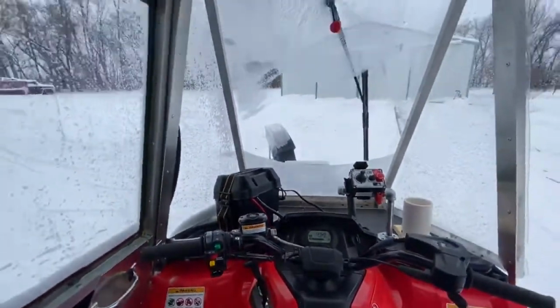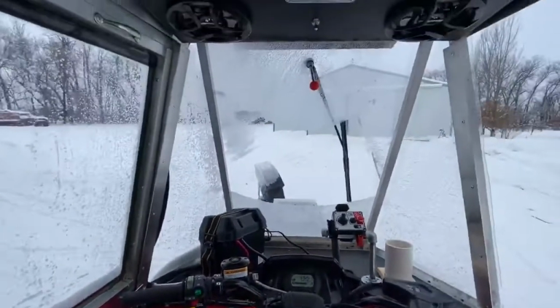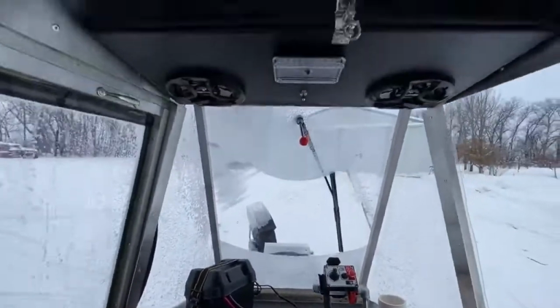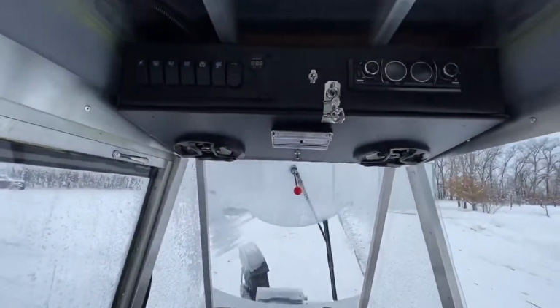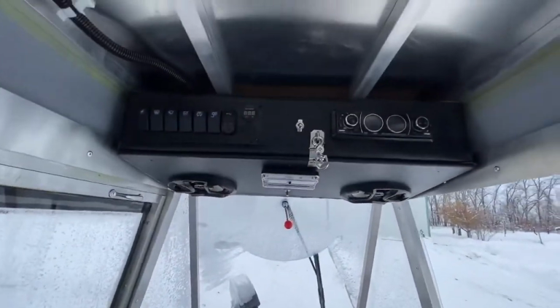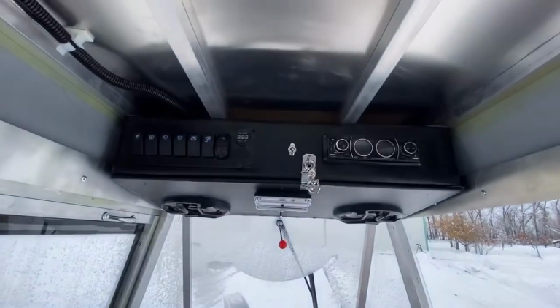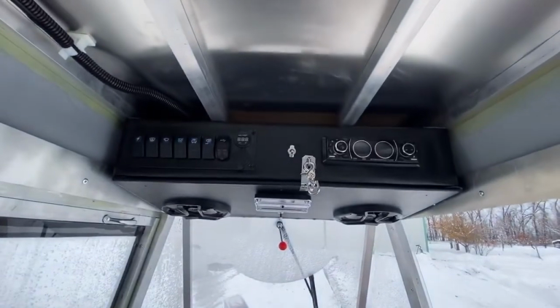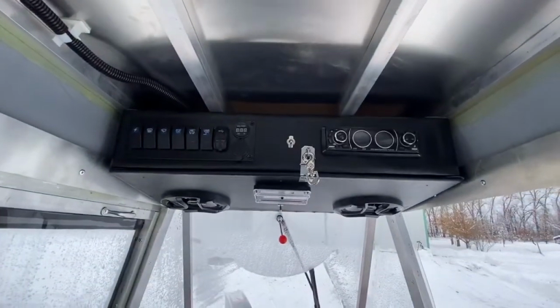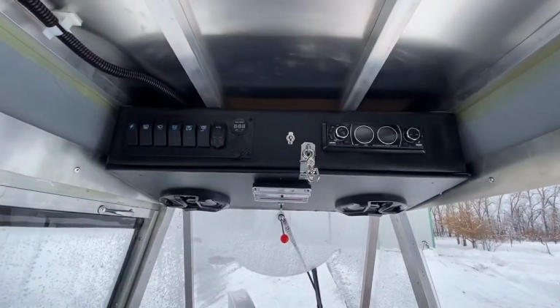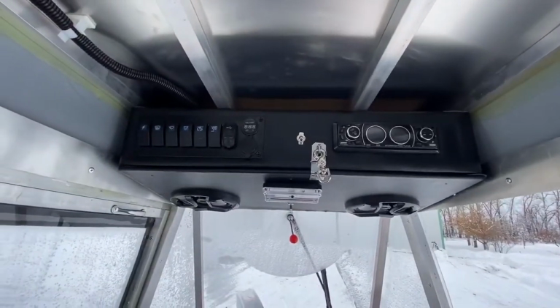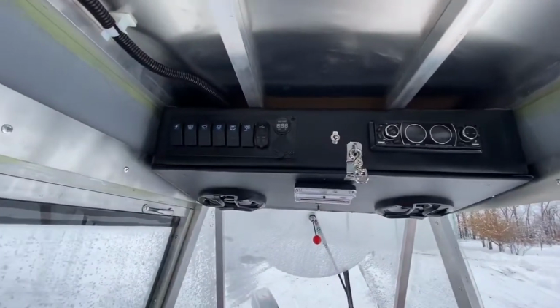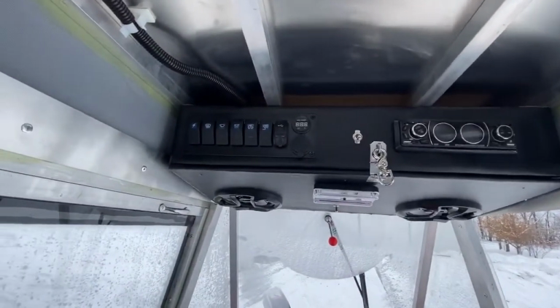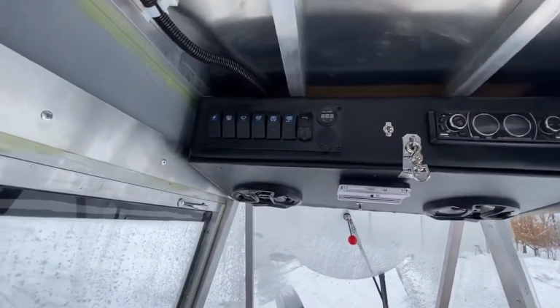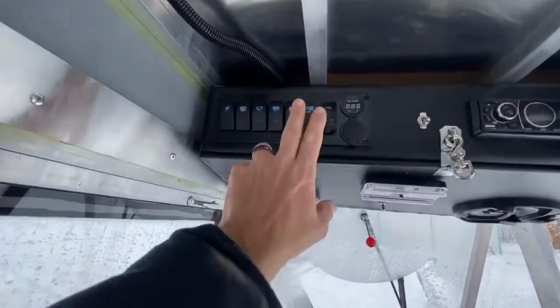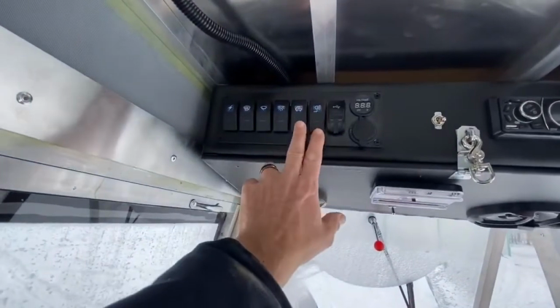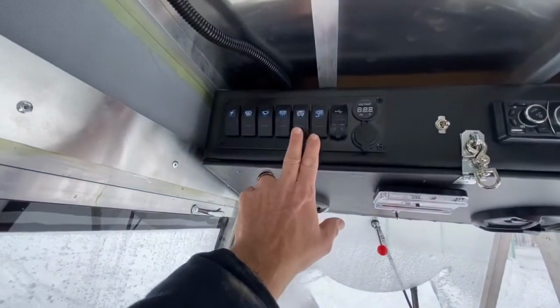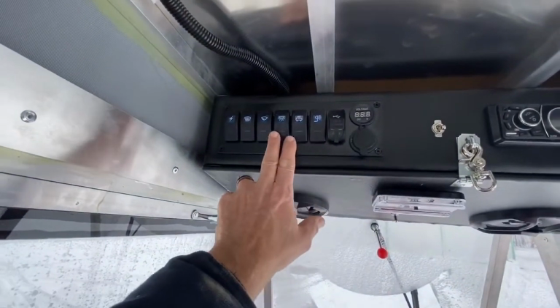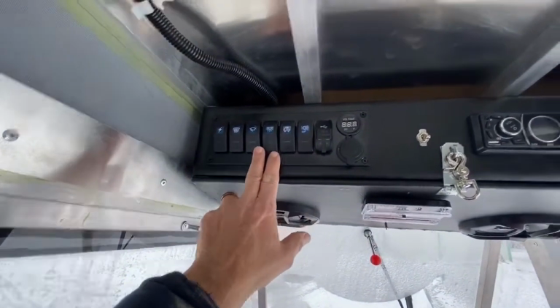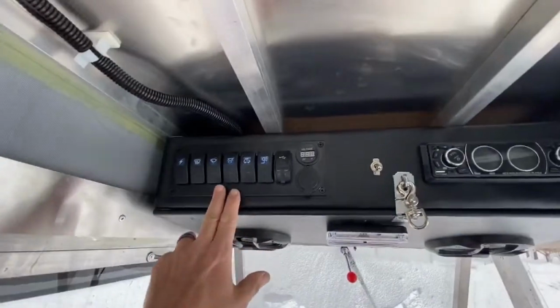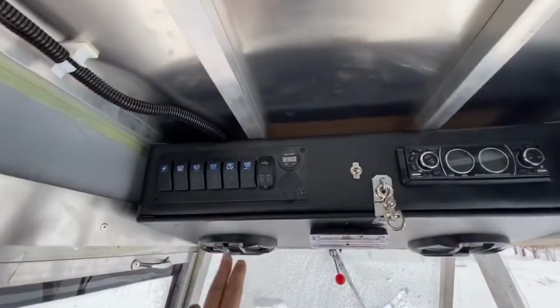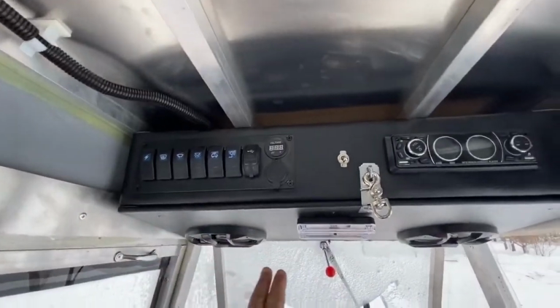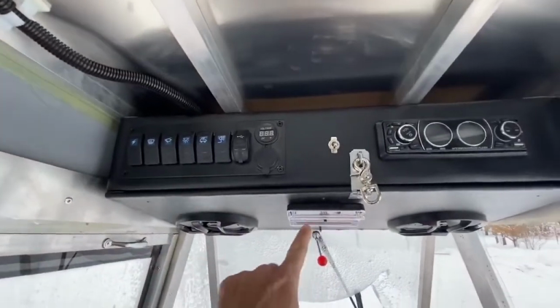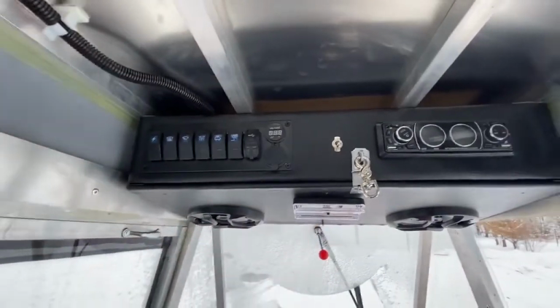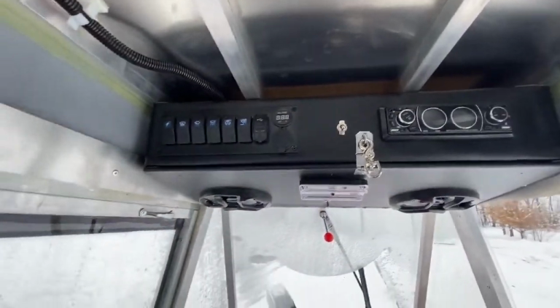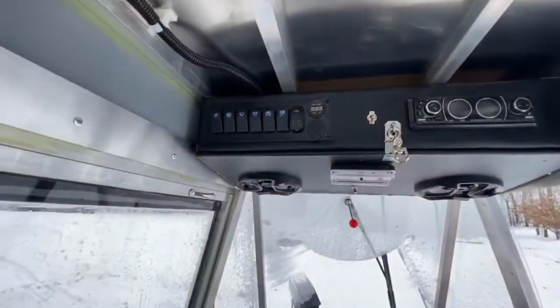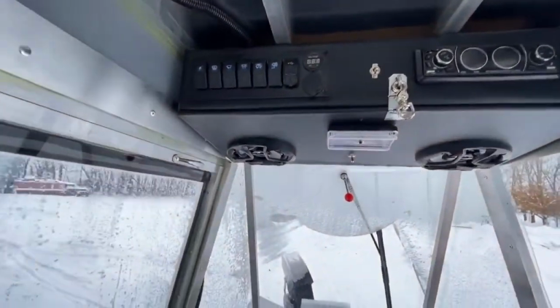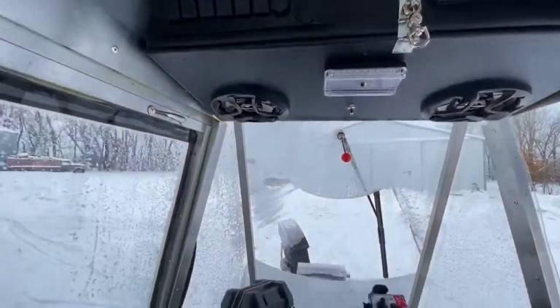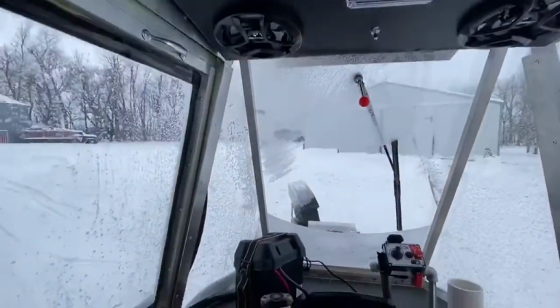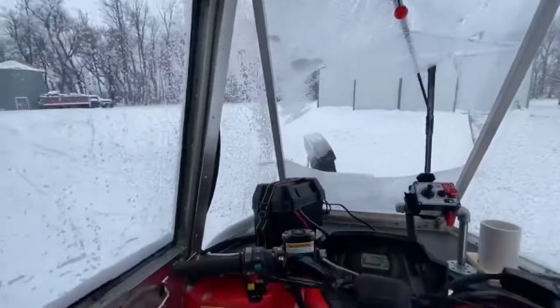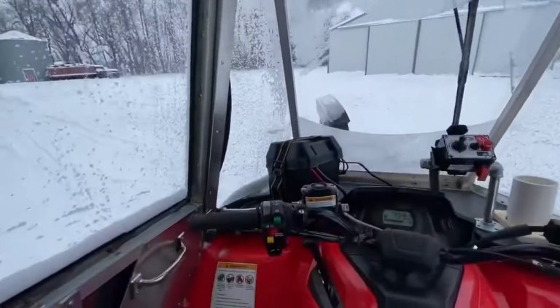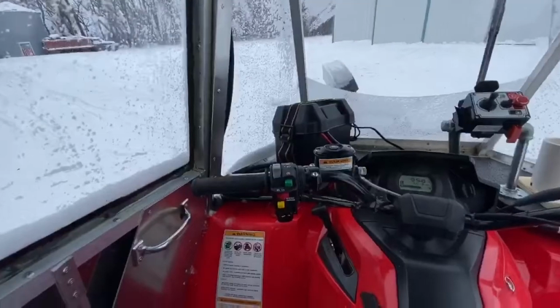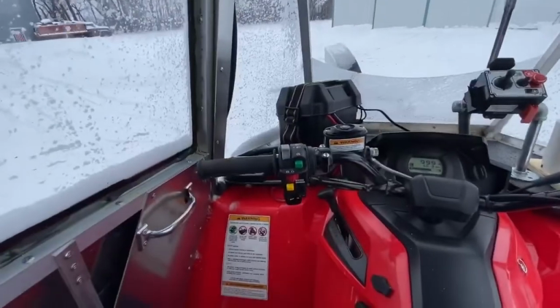I have a head unit with a stereo, my light control switches, and dome lights. I have front and back dome lights, which is nice in the dark to be able to see what you're doing.